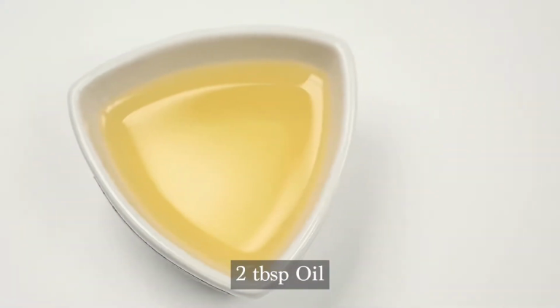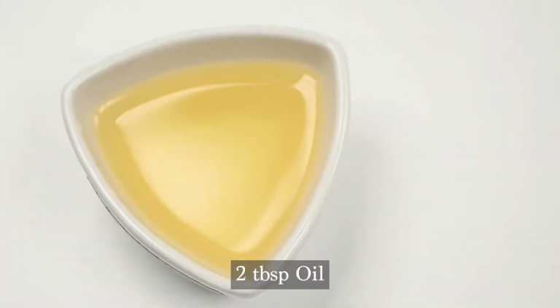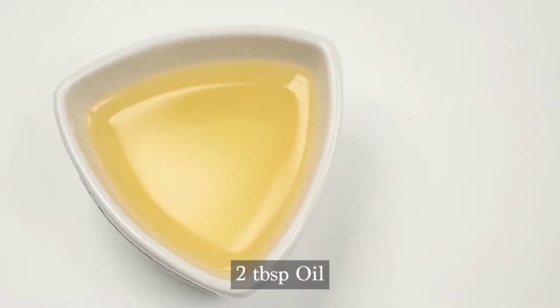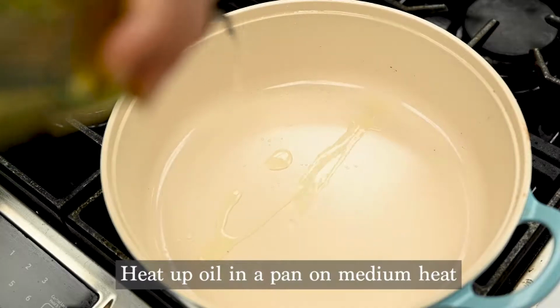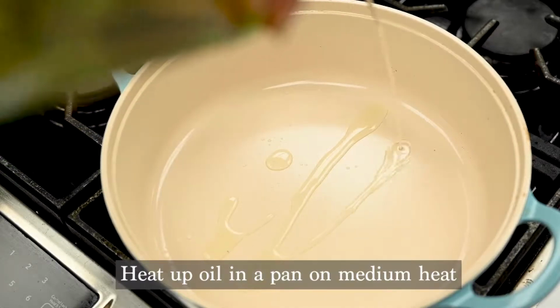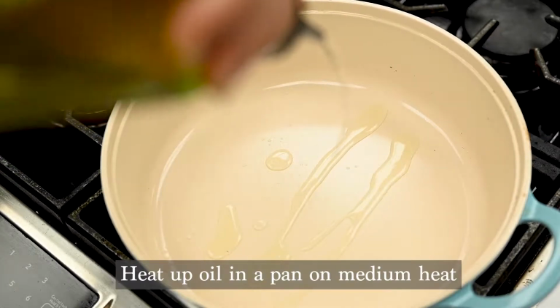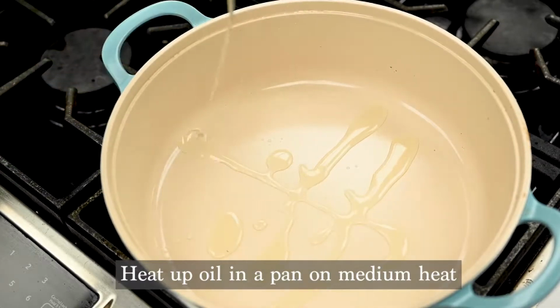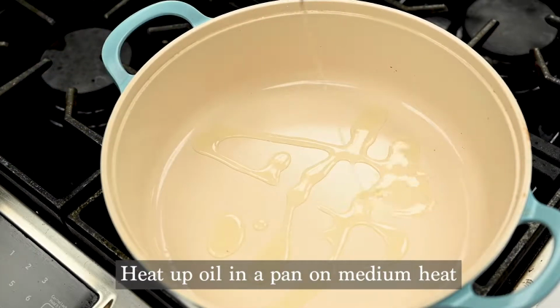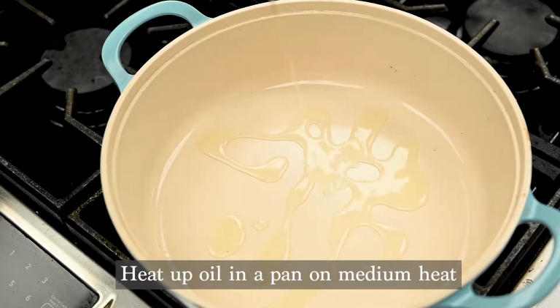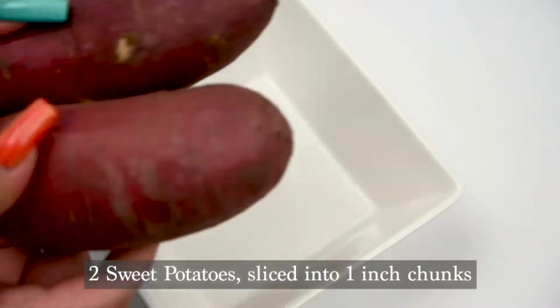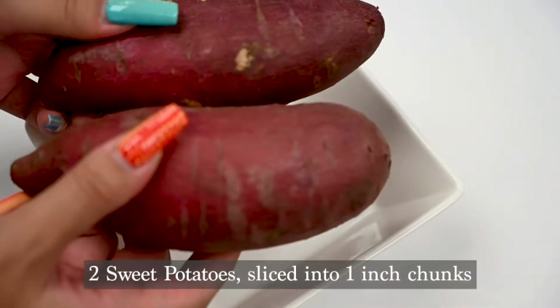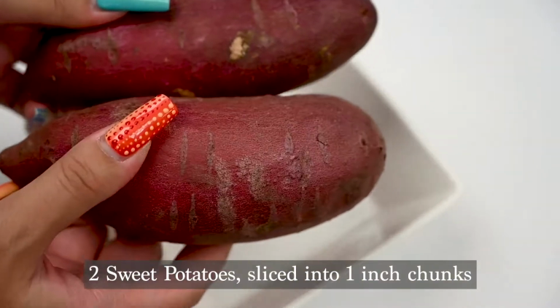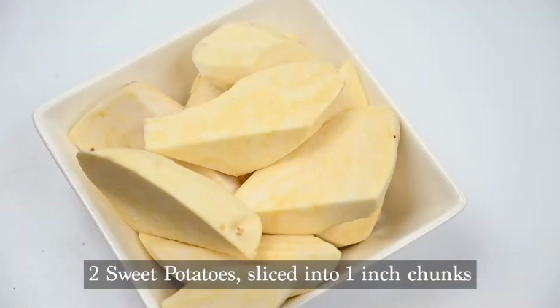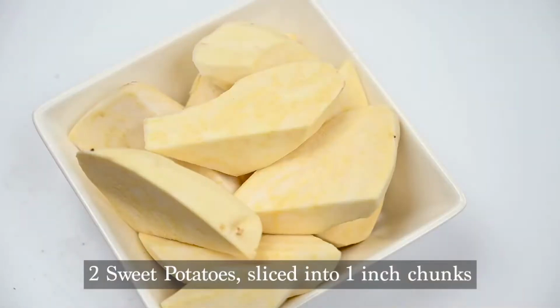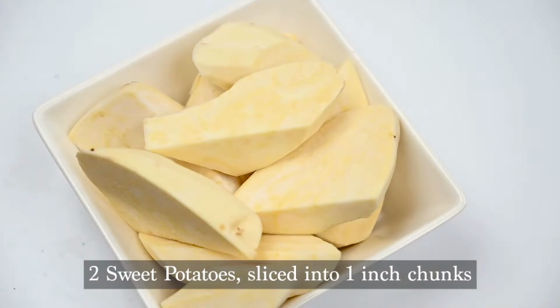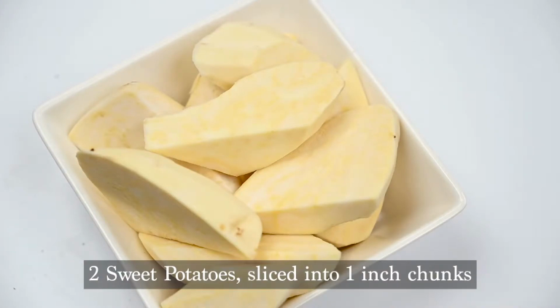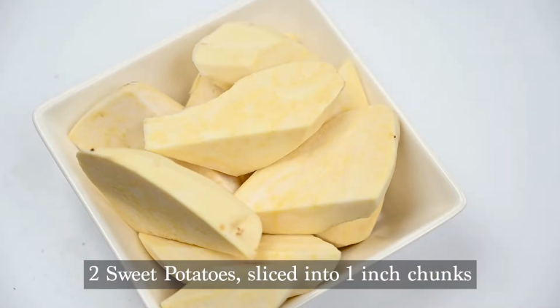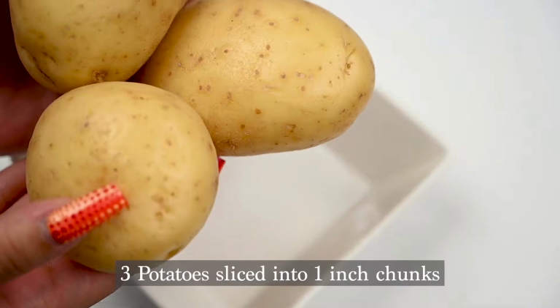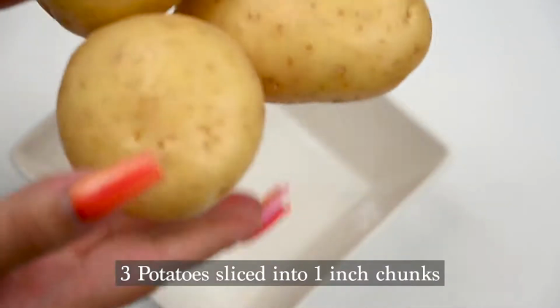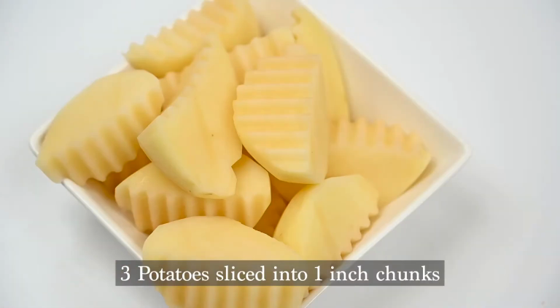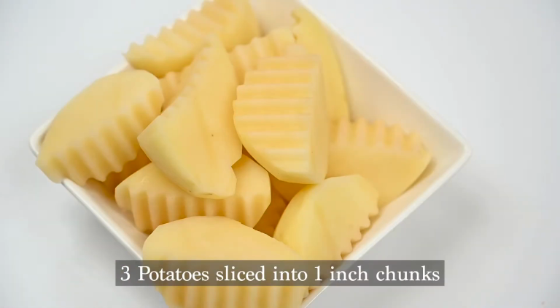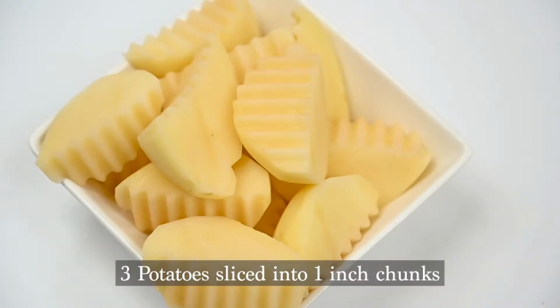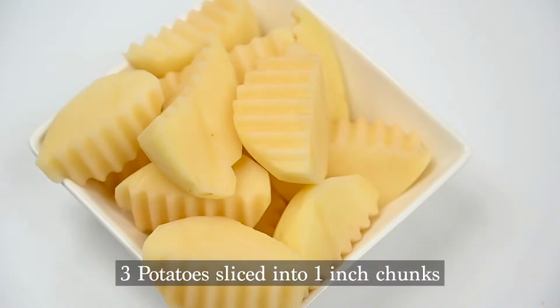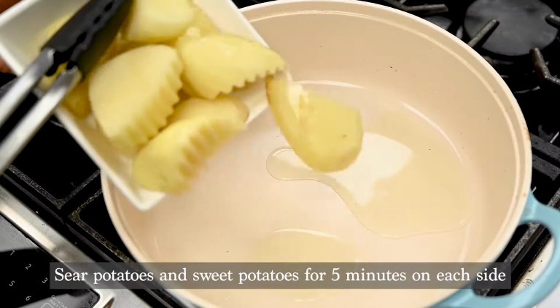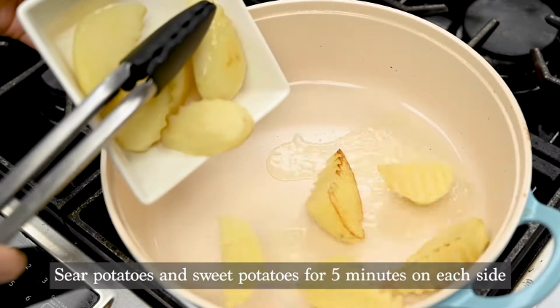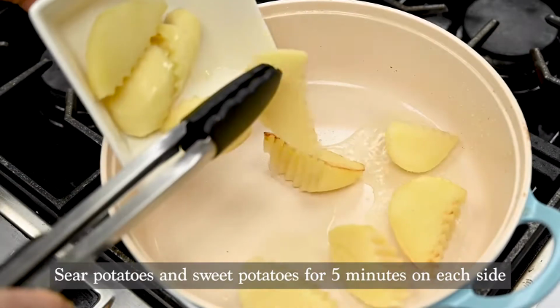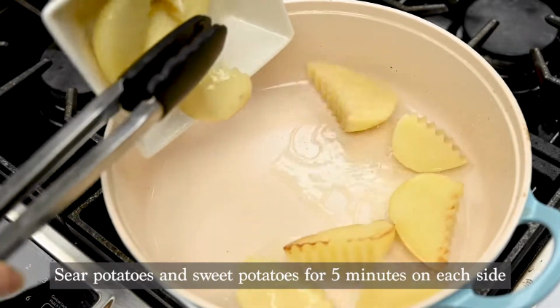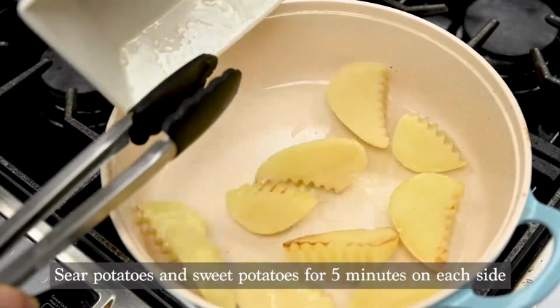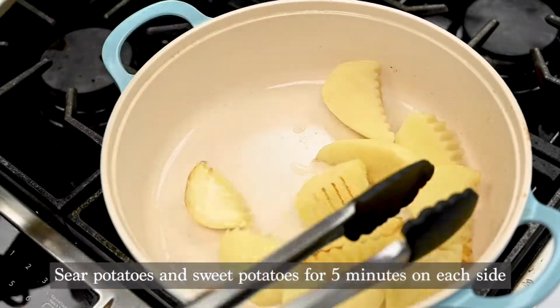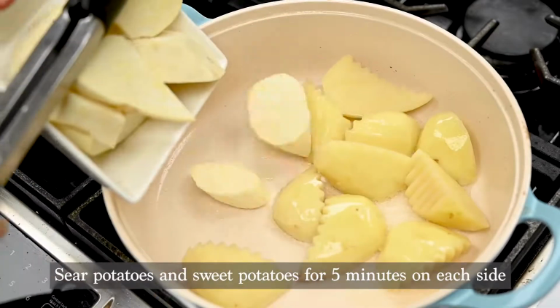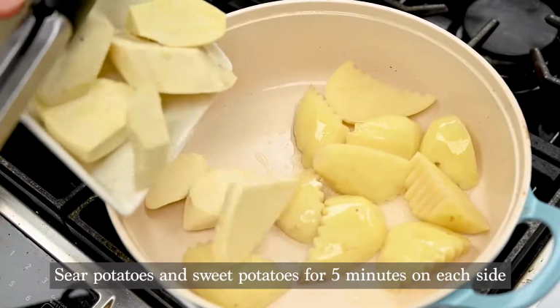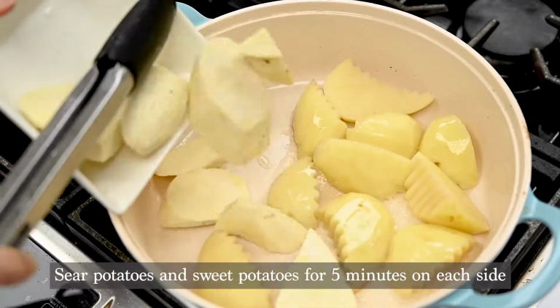Next you're going to heat up two tablespoons of oil in a pan on medium heat. Add two sweet potatoes and three potatoes, sliced into one-inch chunks. Sear the potatoes and sweet potatoes for five minutes on each side.